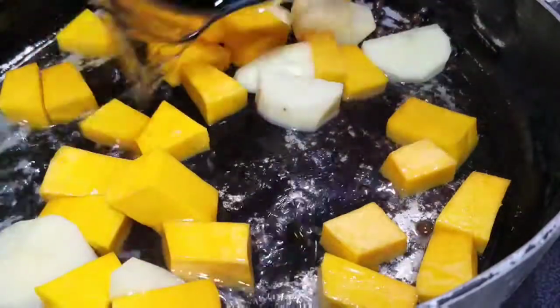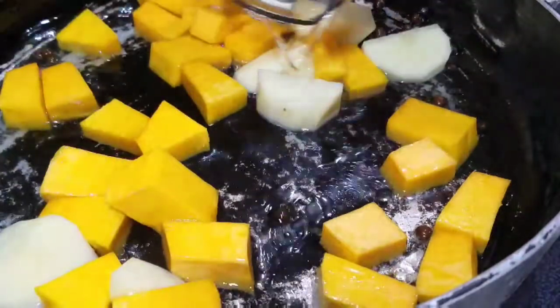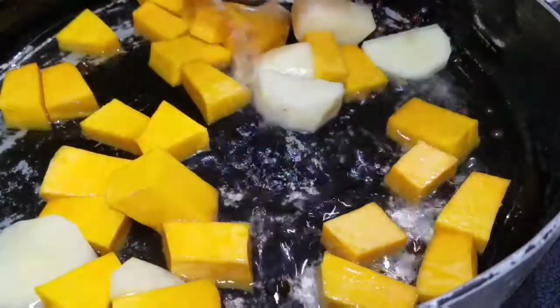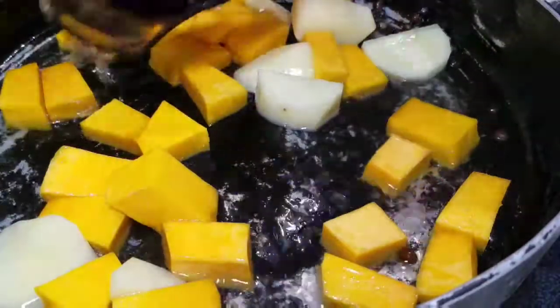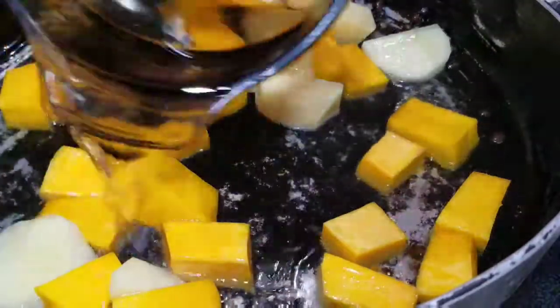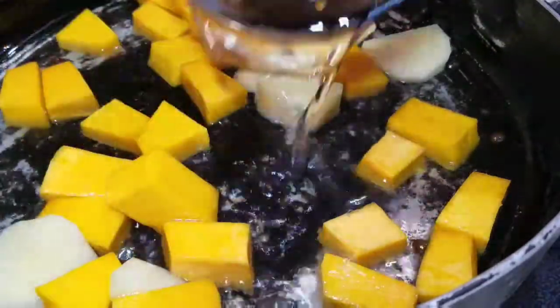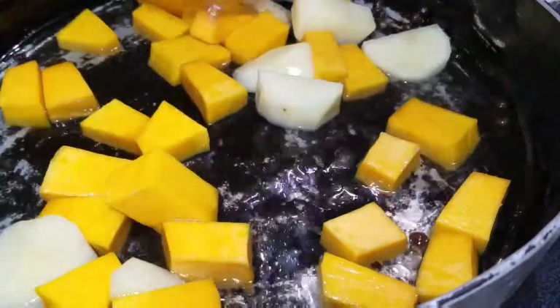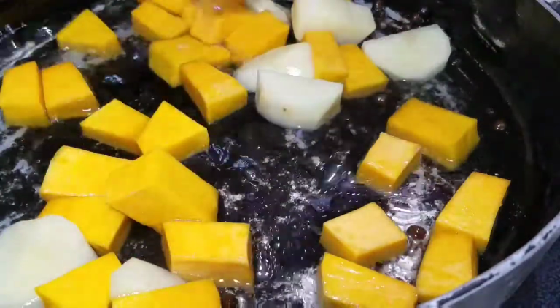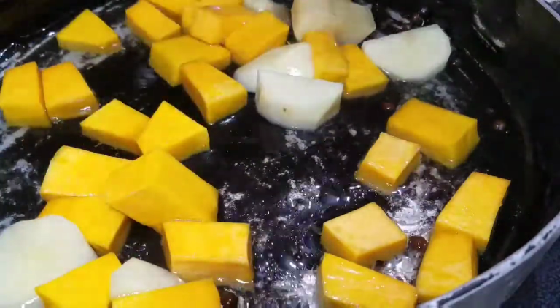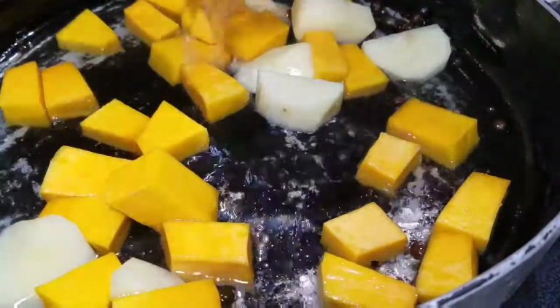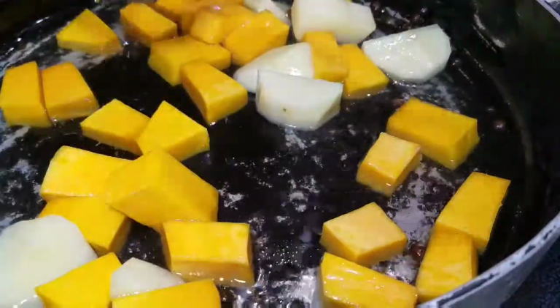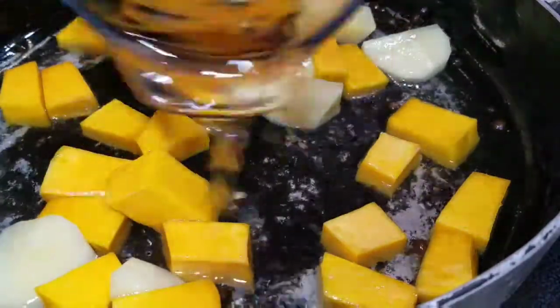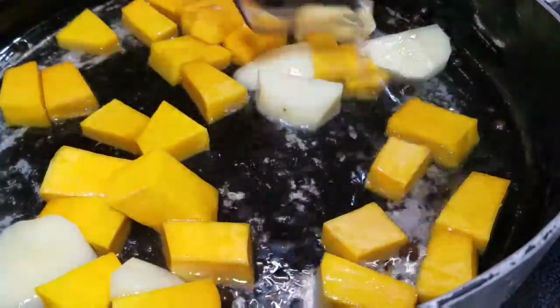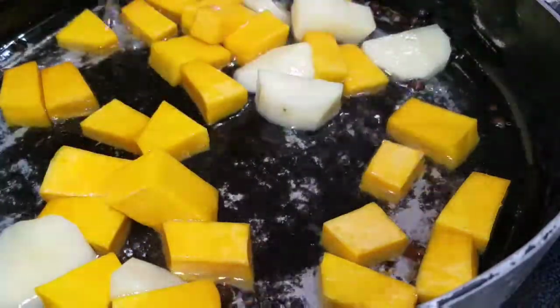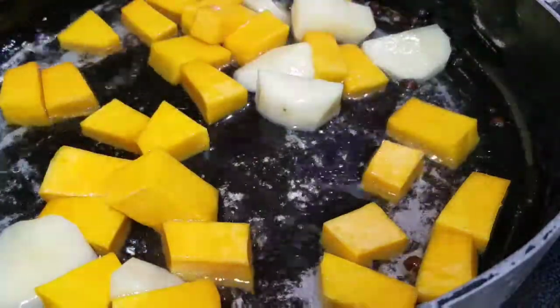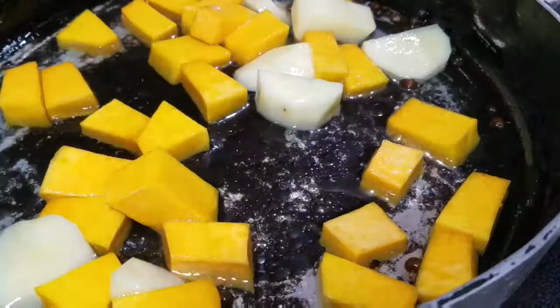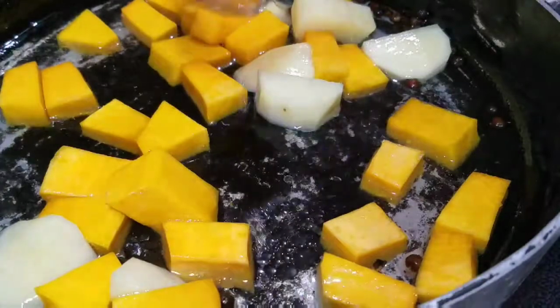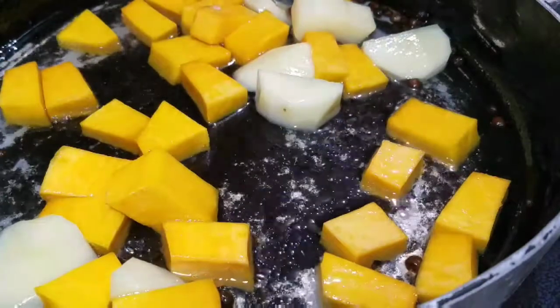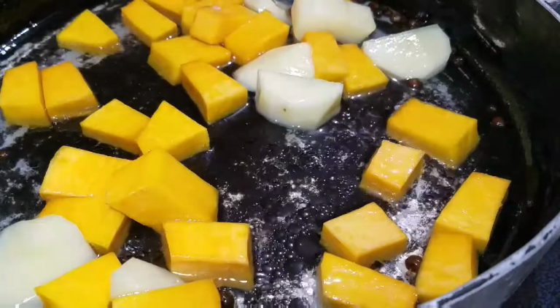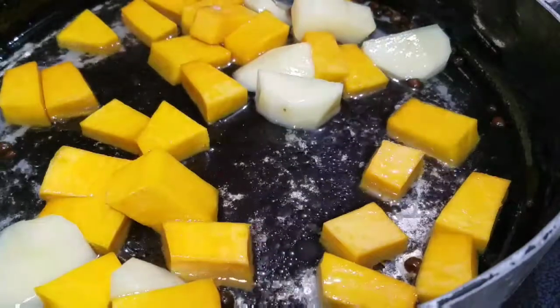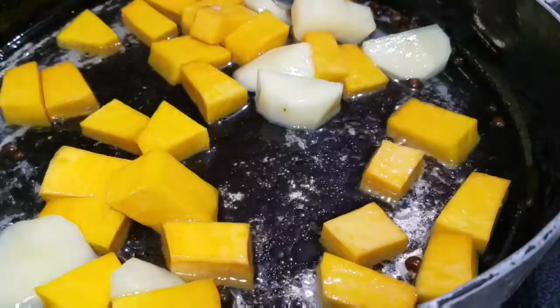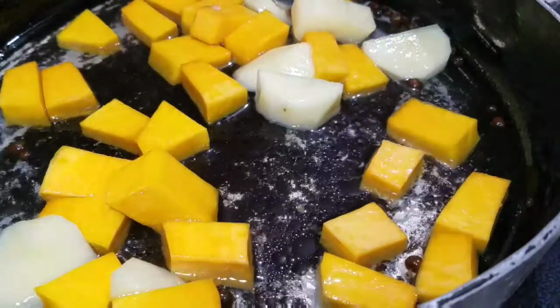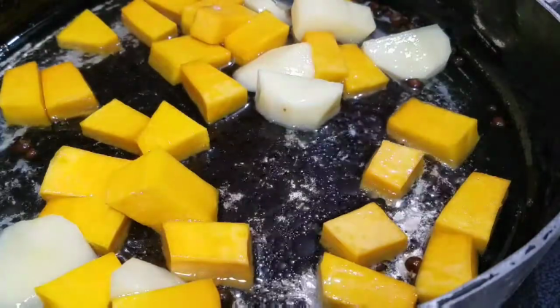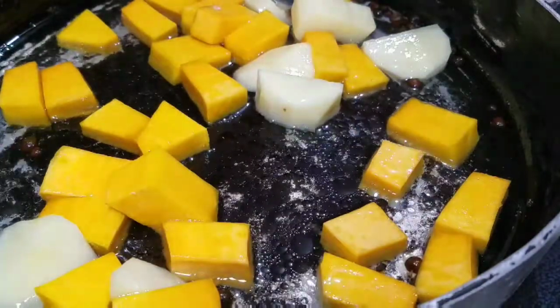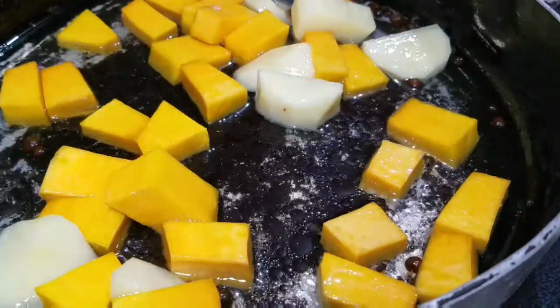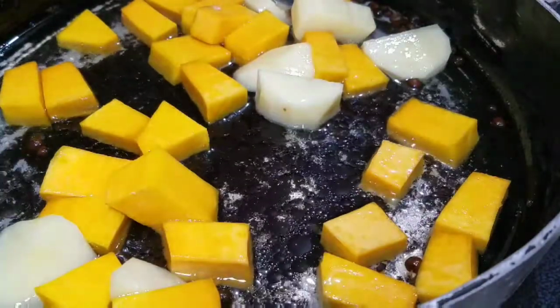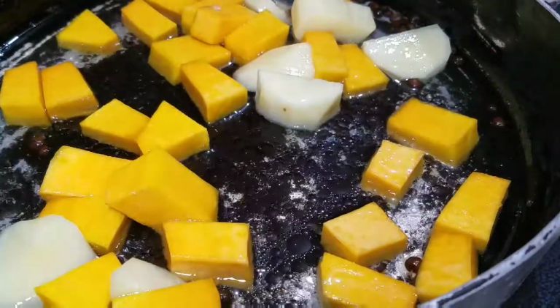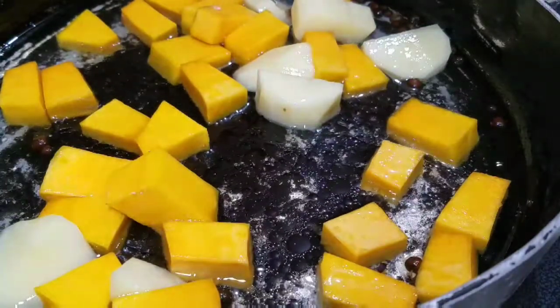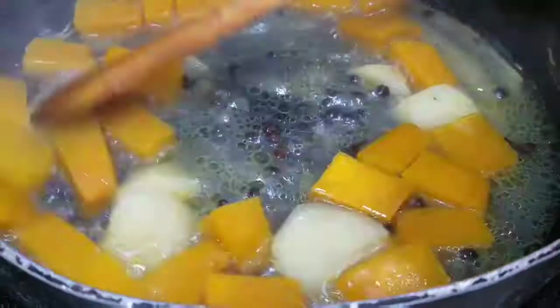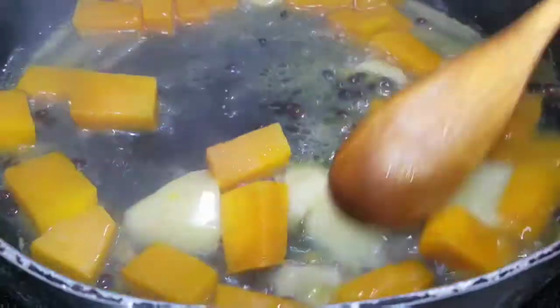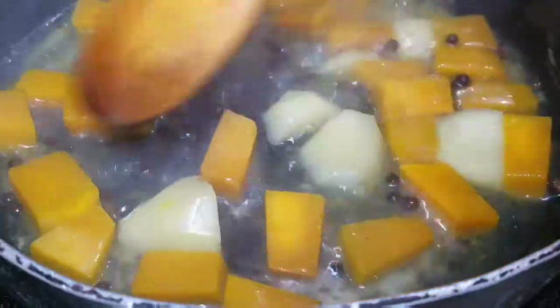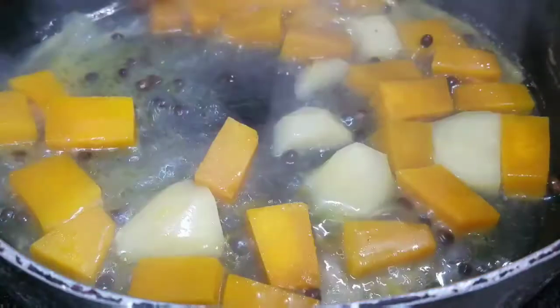Alright guys, so now I've added the water. I'm just going to cover this and let the vegetables get a little bit soft, and I'm going to come back to you.